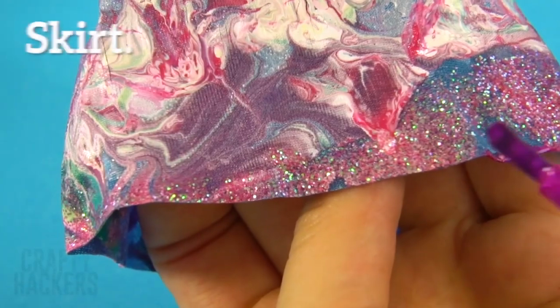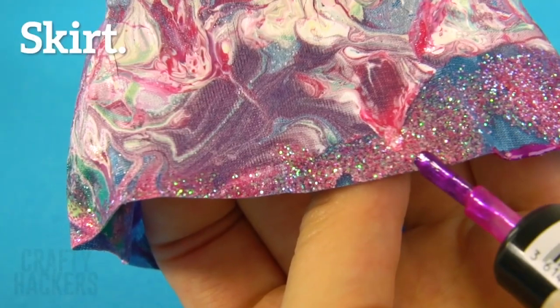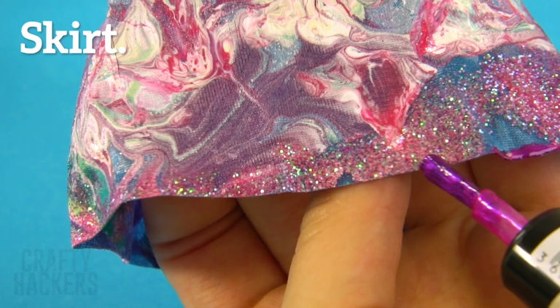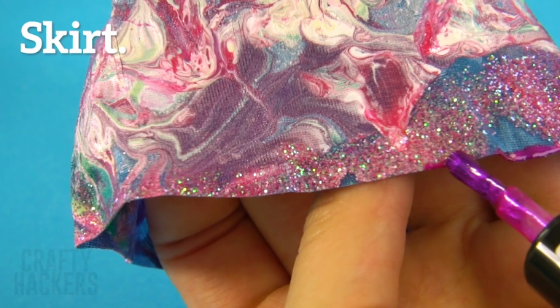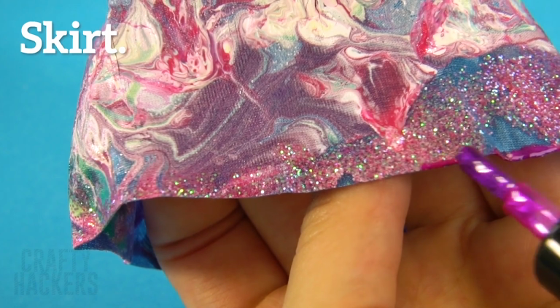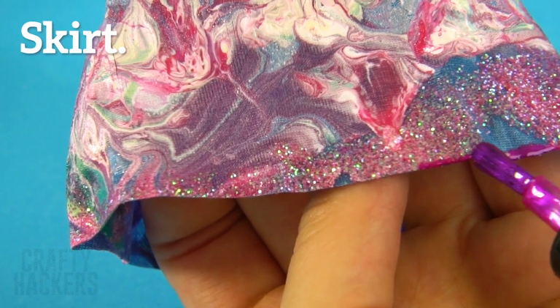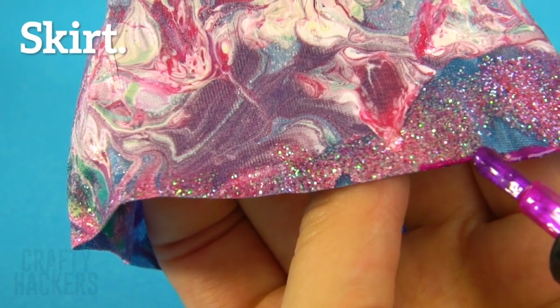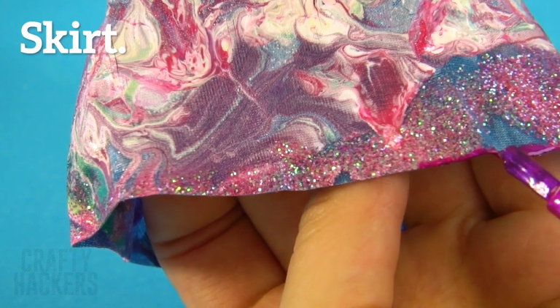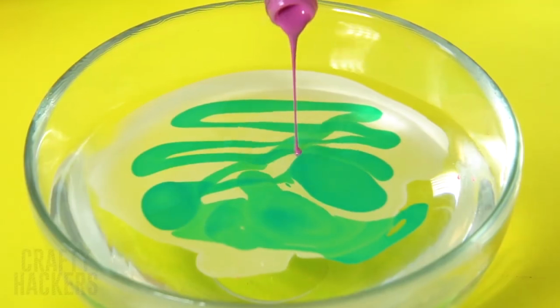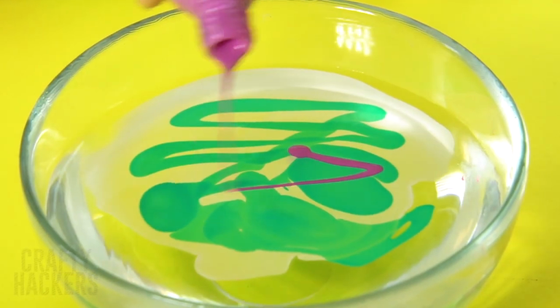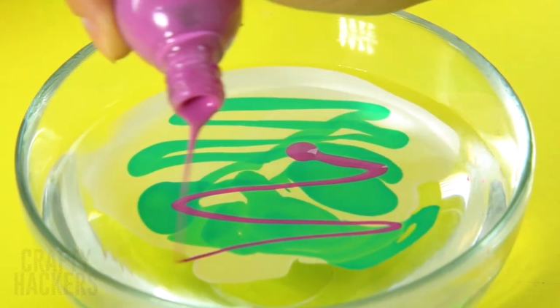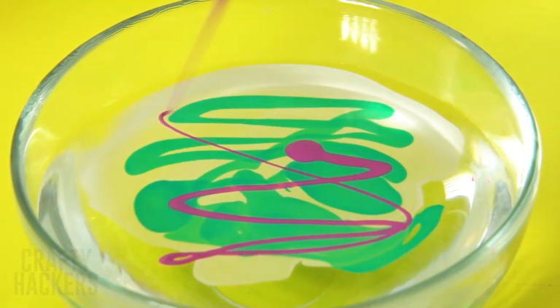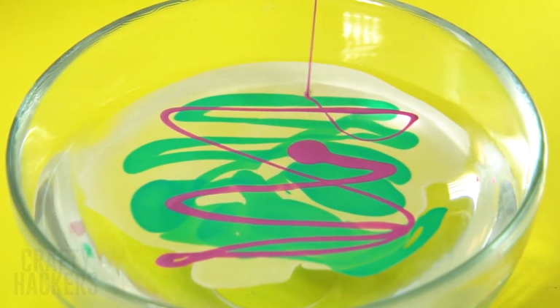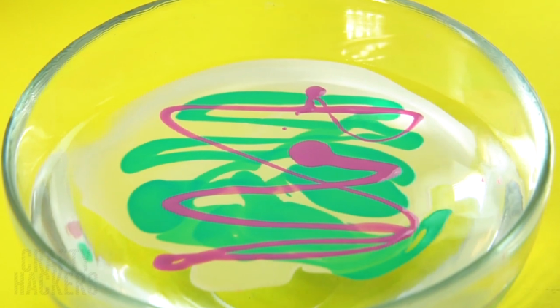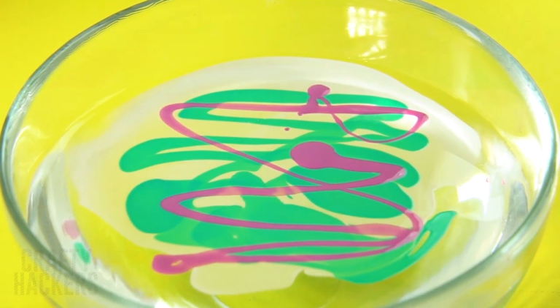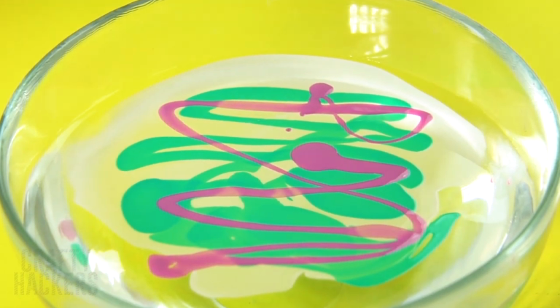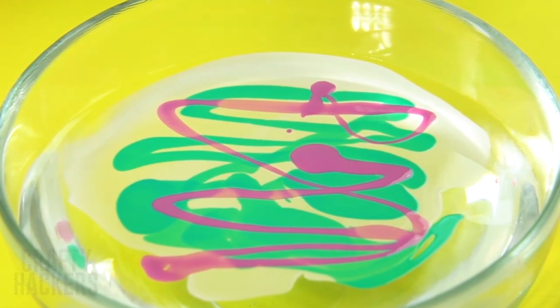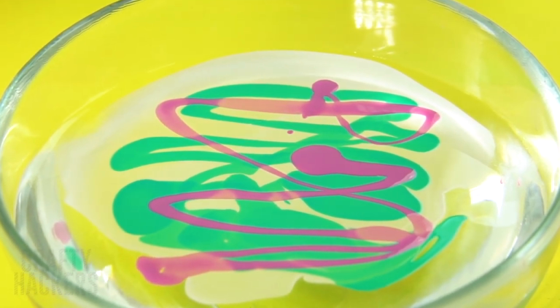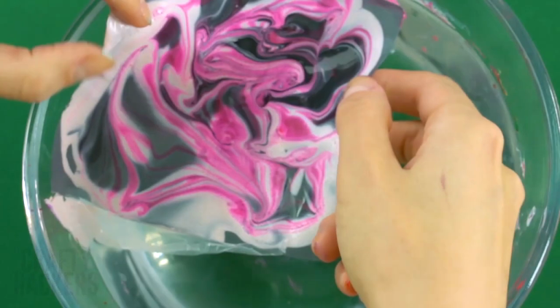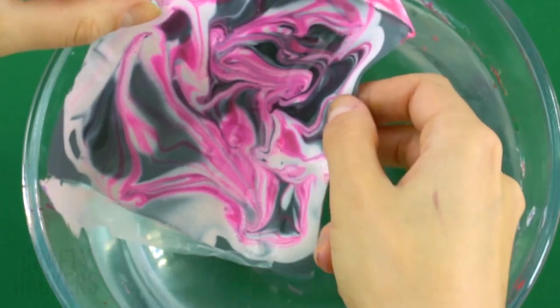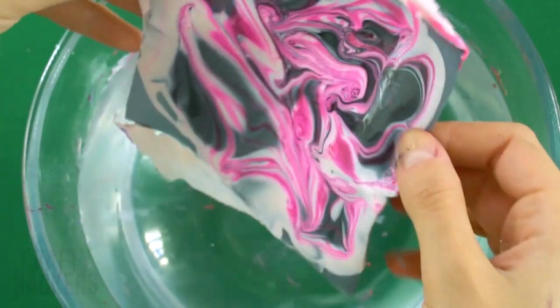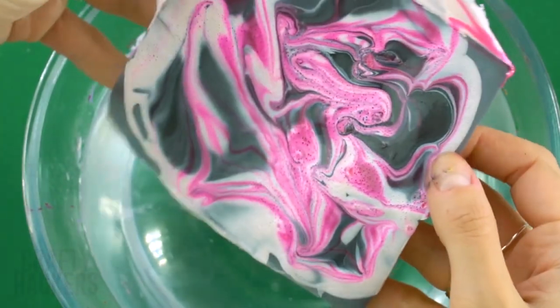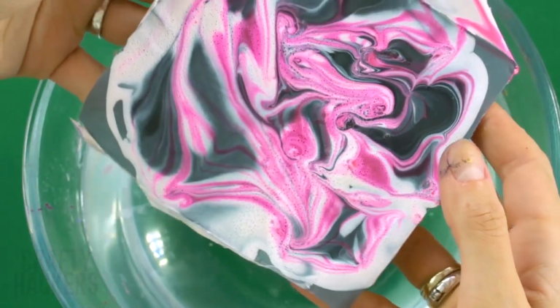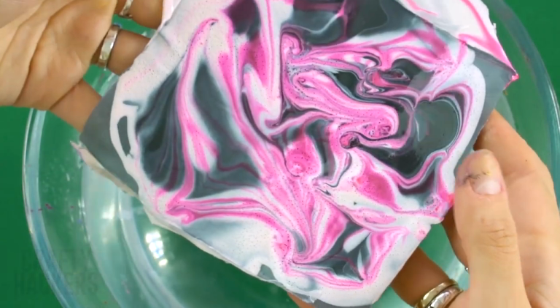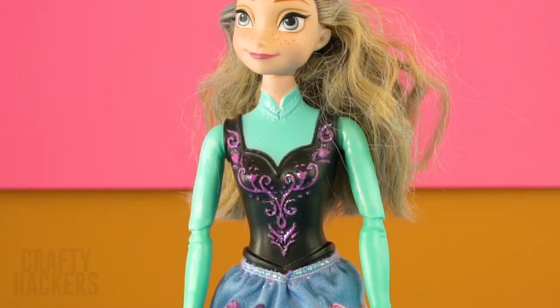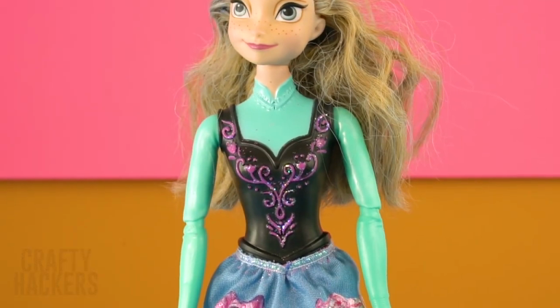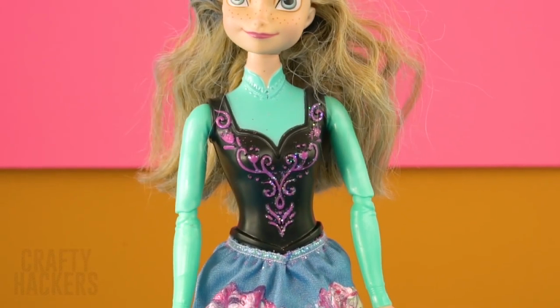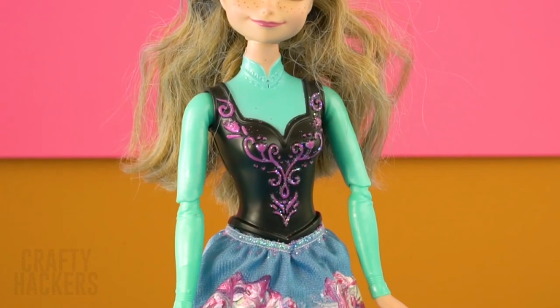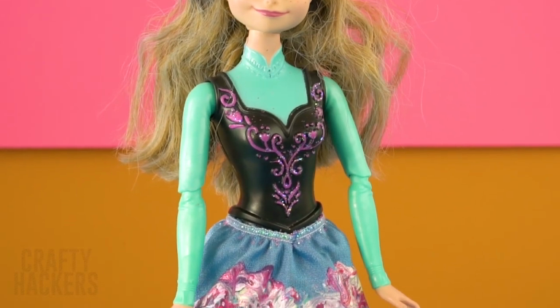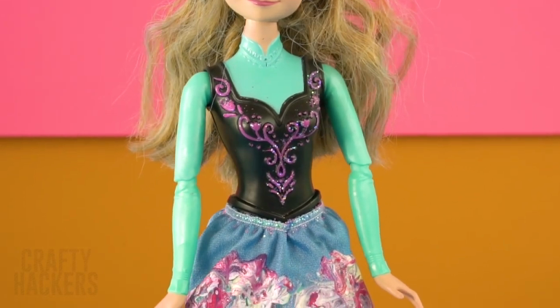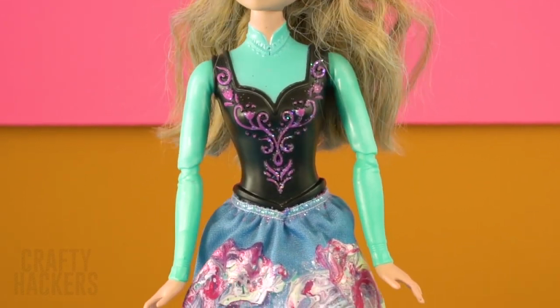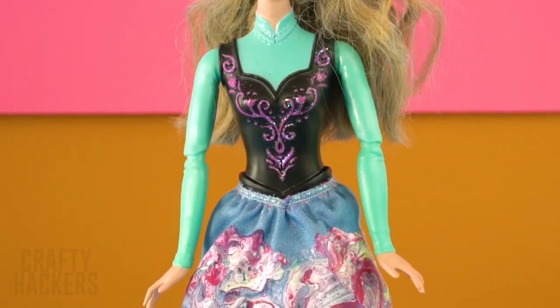Skirt: now Anna needs a stylish skirt. Dip her skirt in the hydro dip and cover any undipped parts with glittery nail polish. So pretty — Anna is loving it!